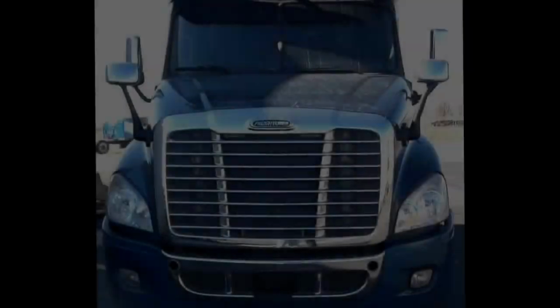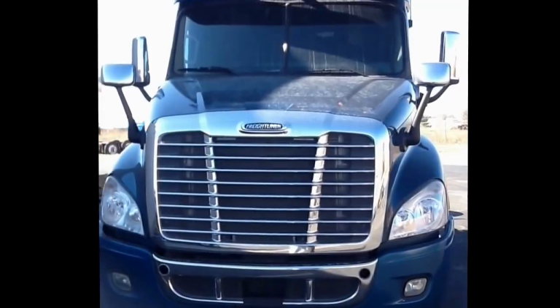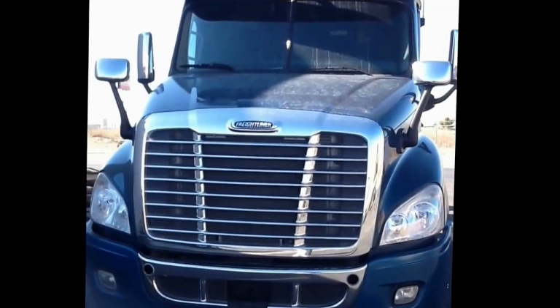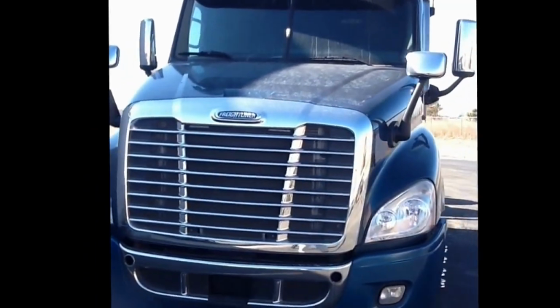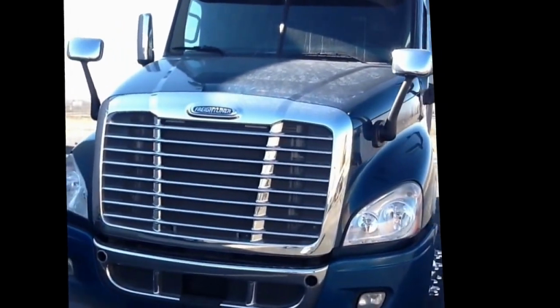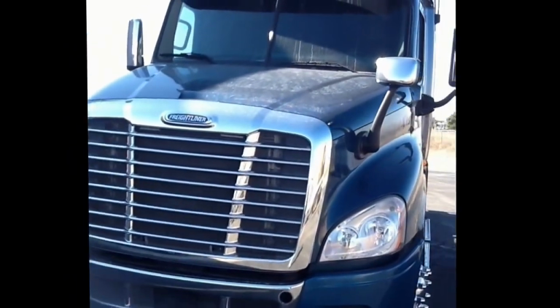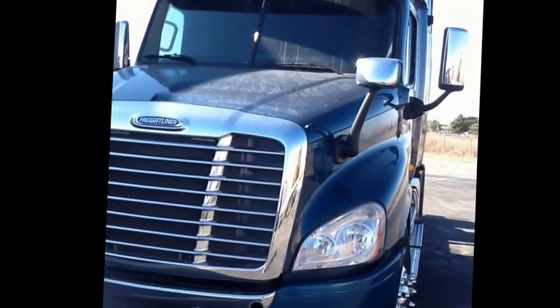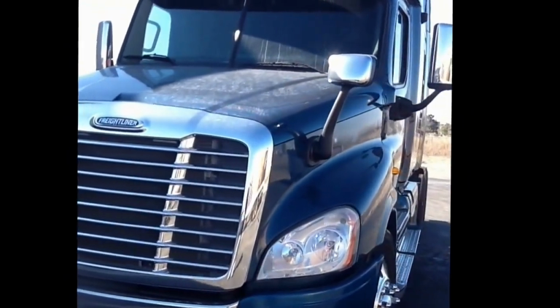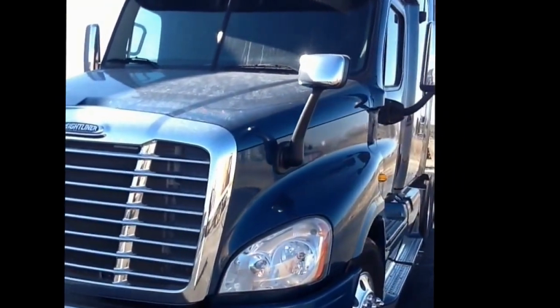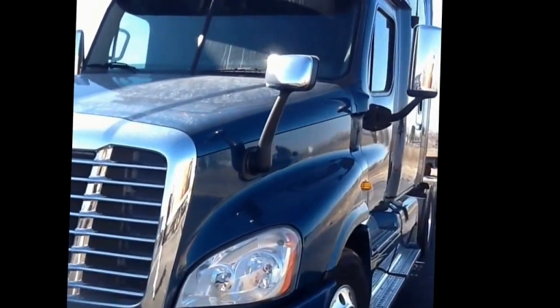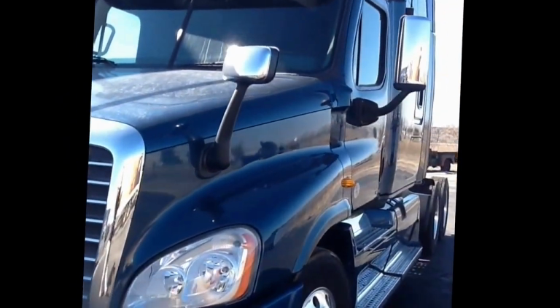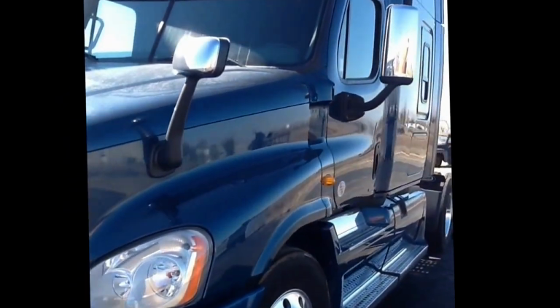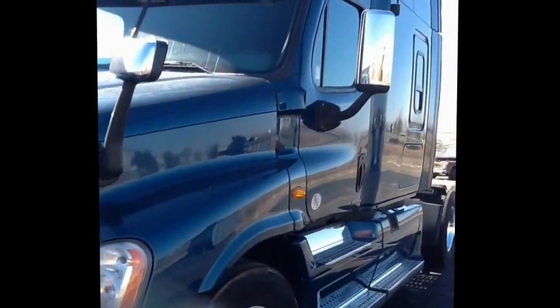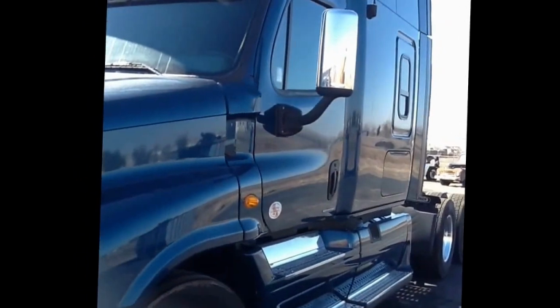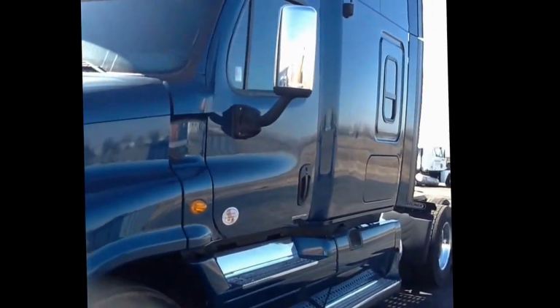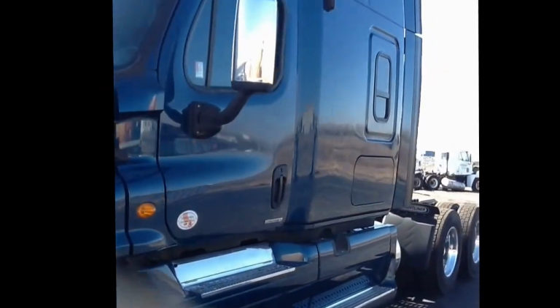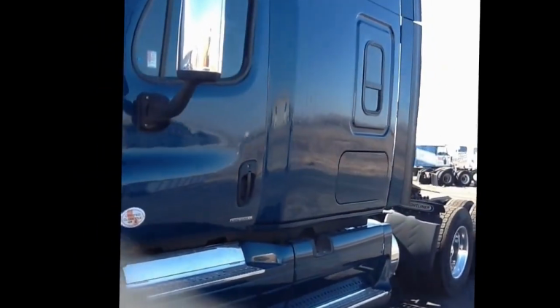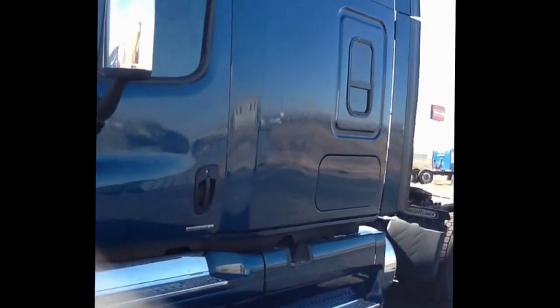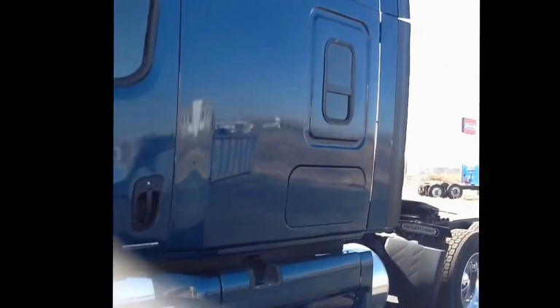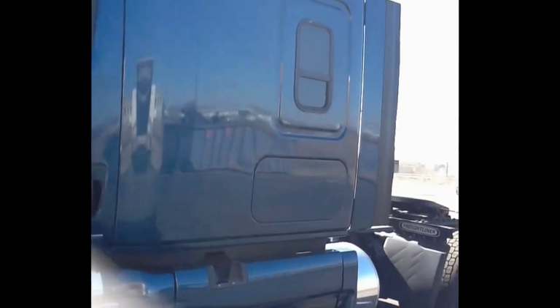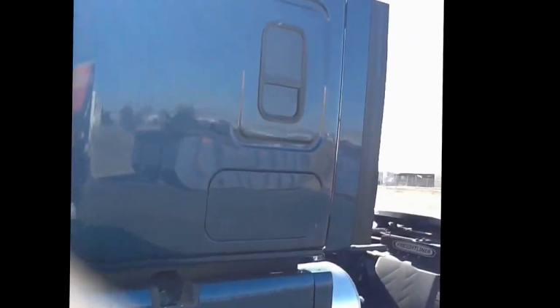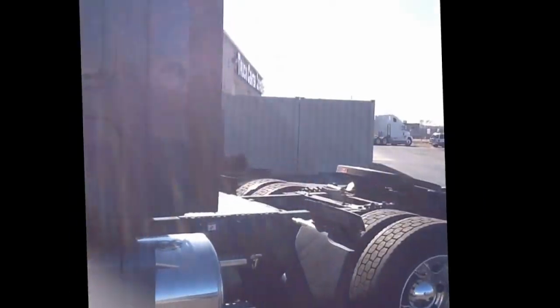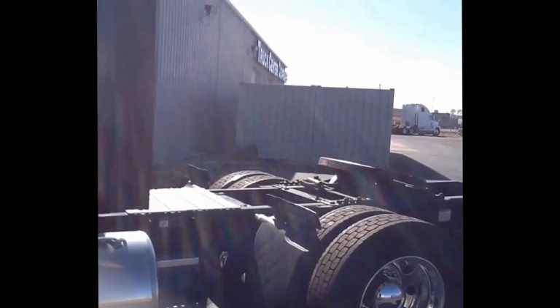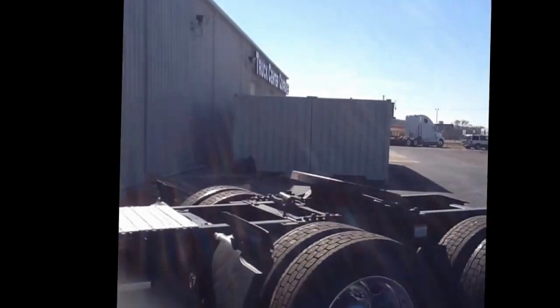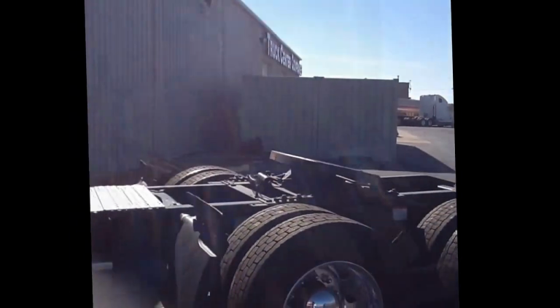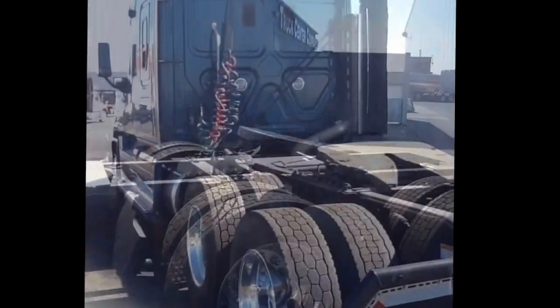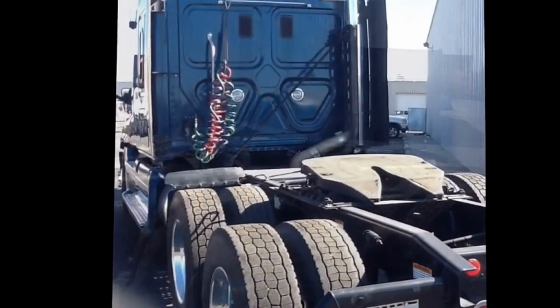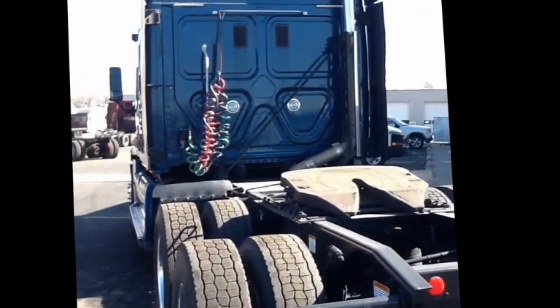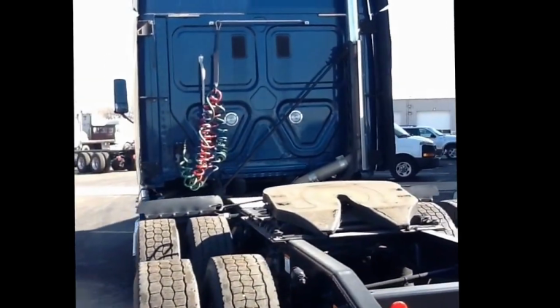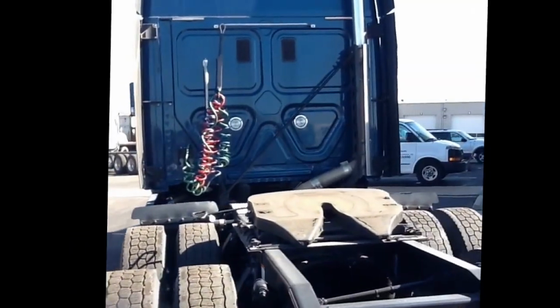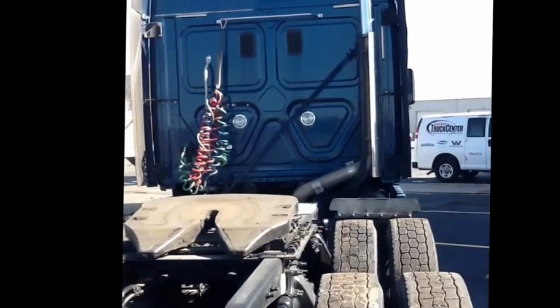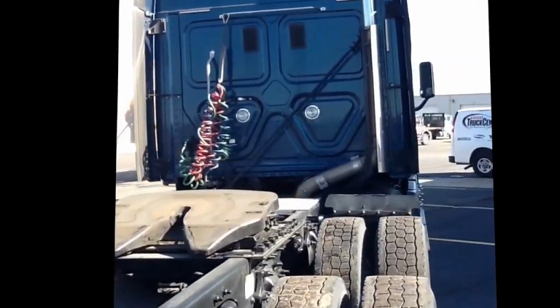Hello and welcome to the Truck Center Companies. This specially priced truck we have on display today is a 2012 Freightliner Cascadia. It is a mid-roof XT with a spacious 72-inch sleeper.